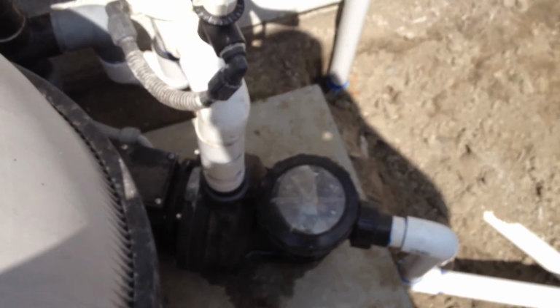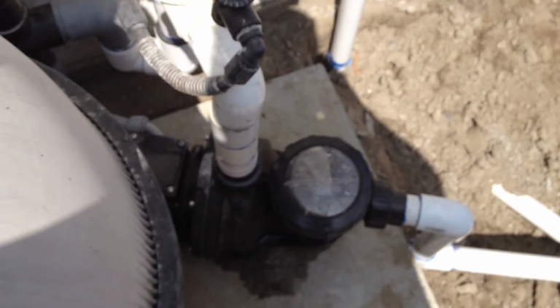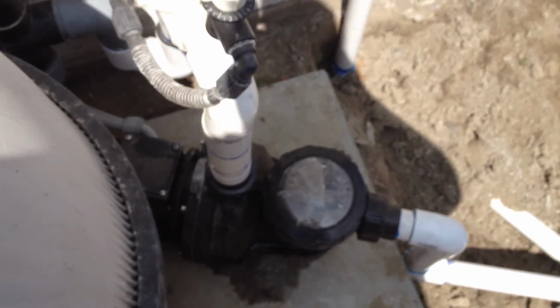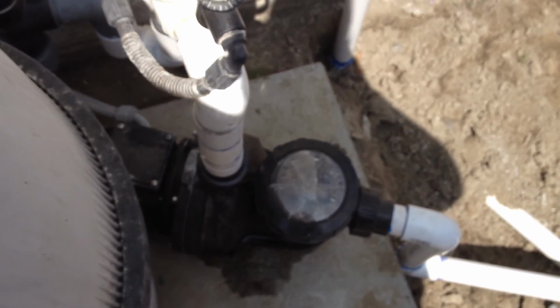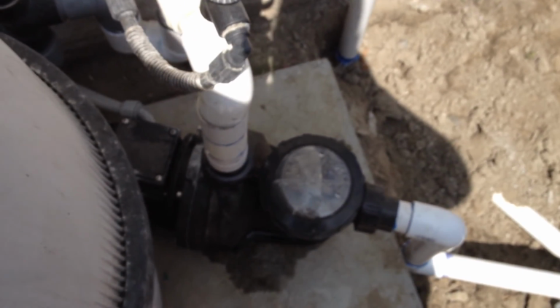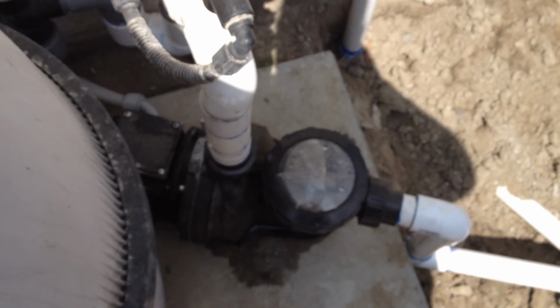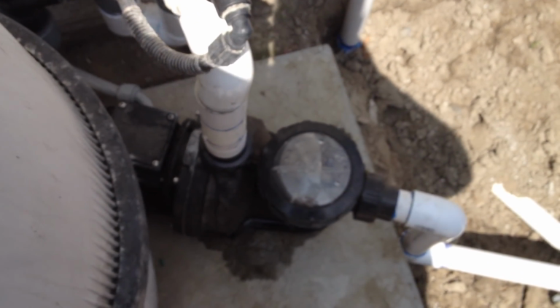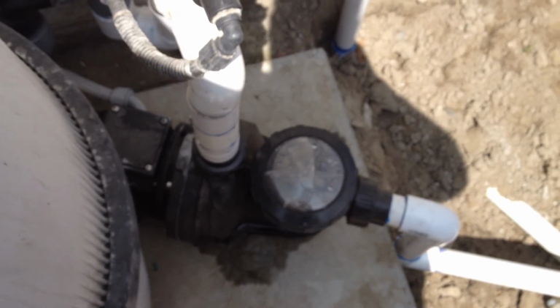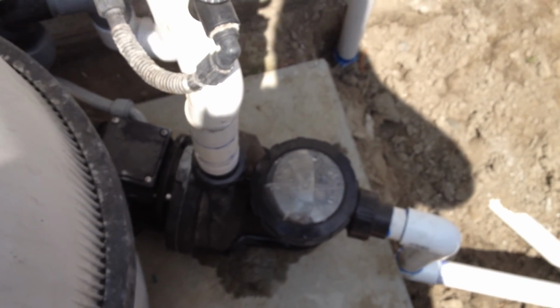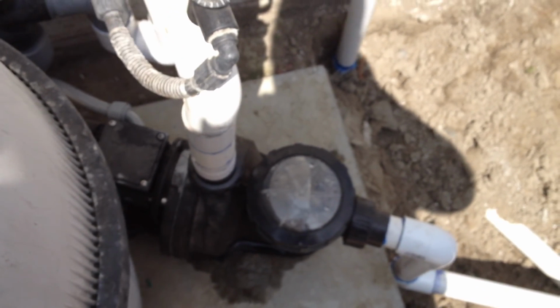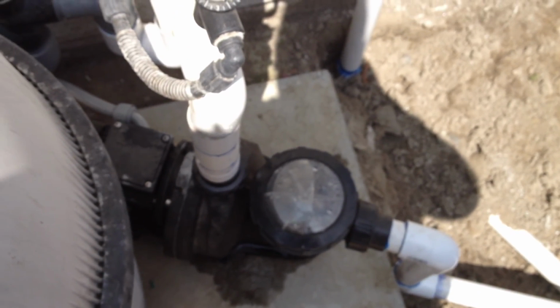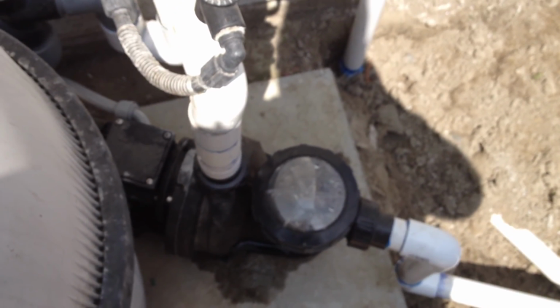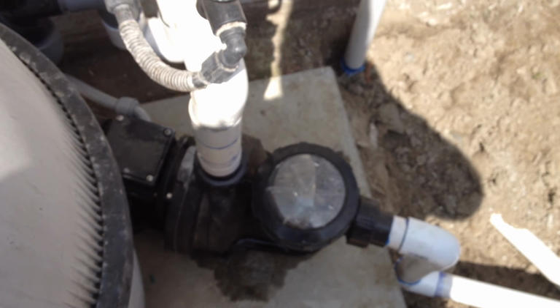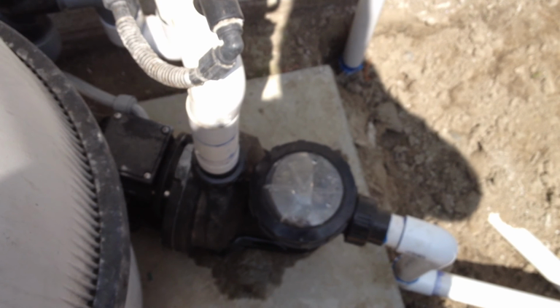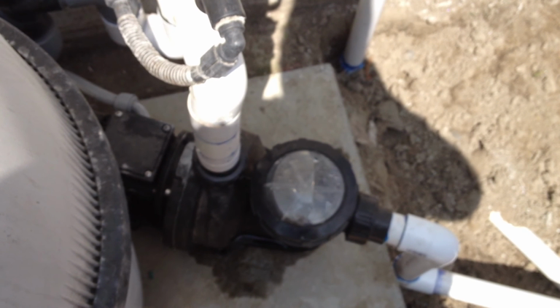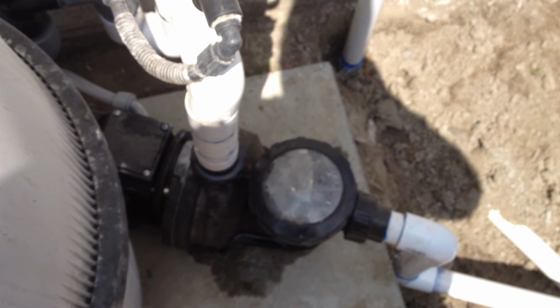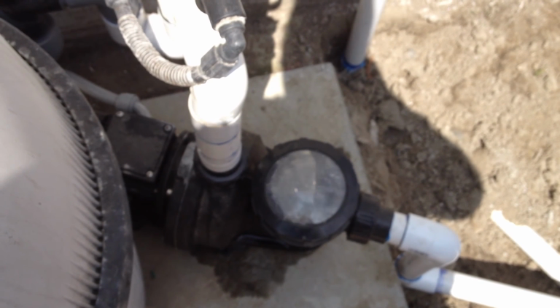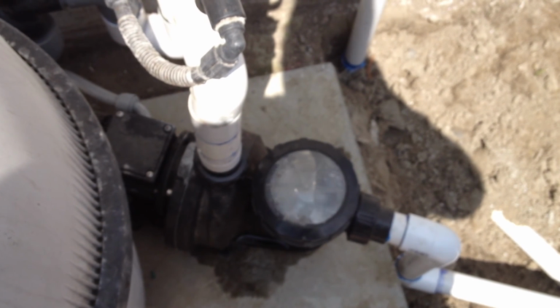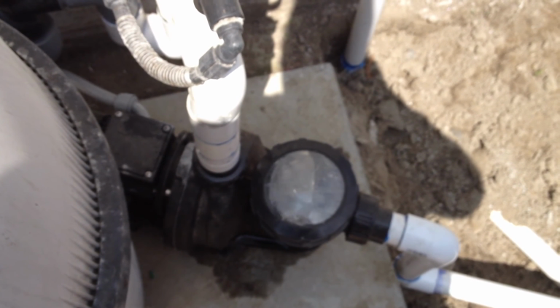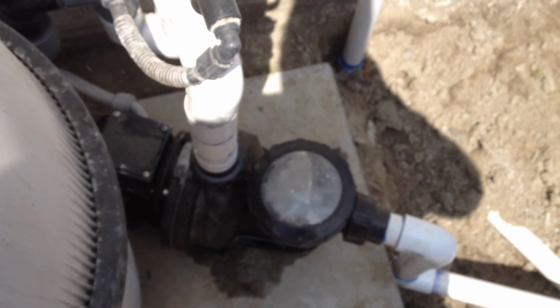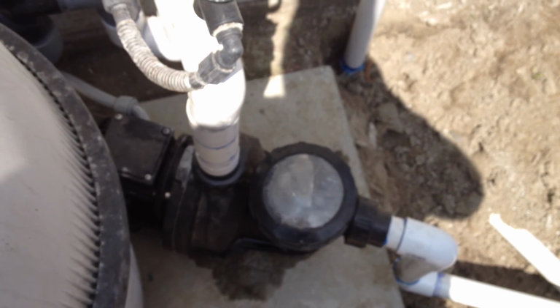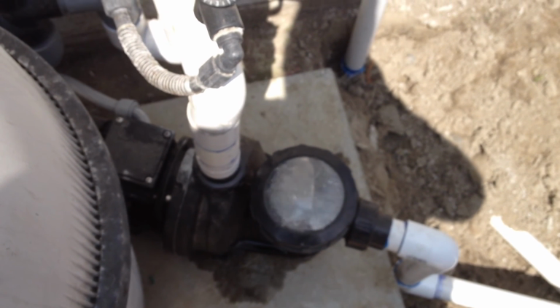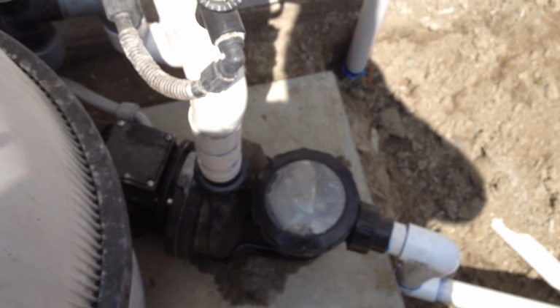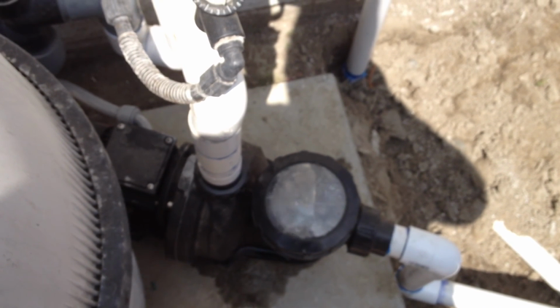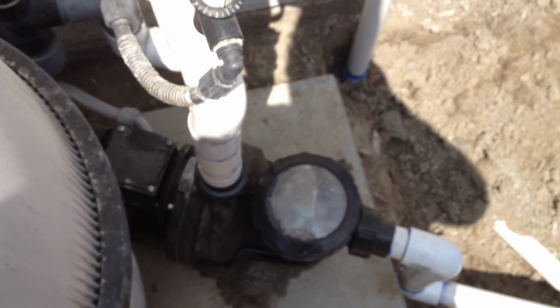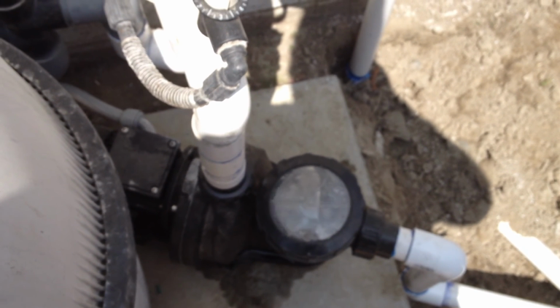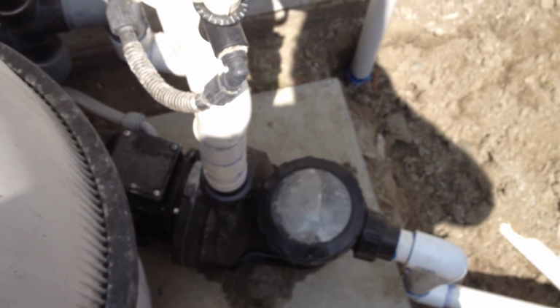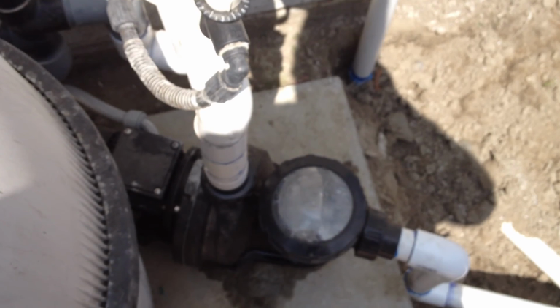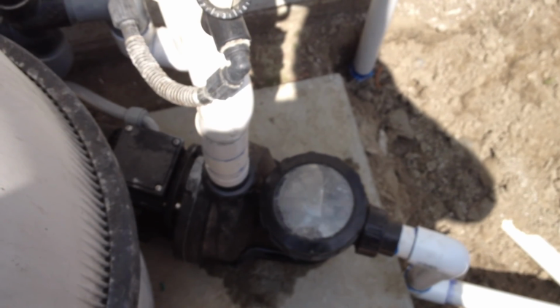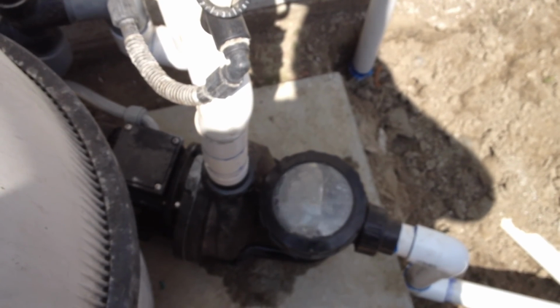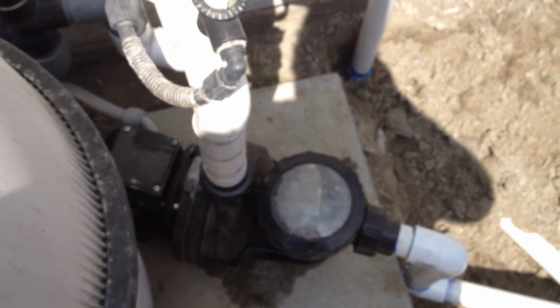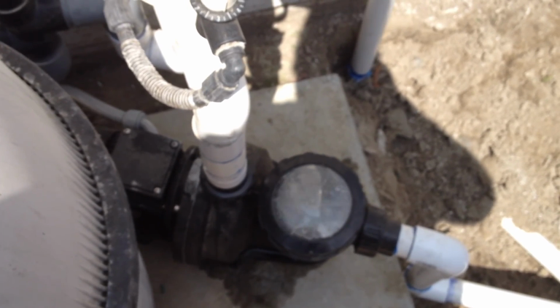At 6 o'clock in the morning, this is what it sounds like. The pump is now on — a lot quieter than my last pump.